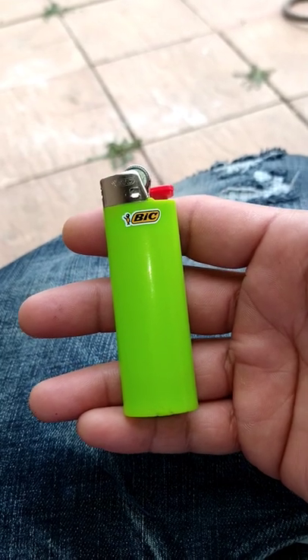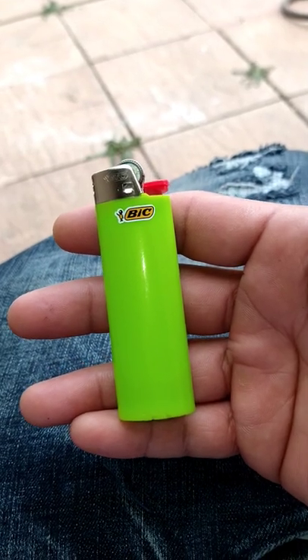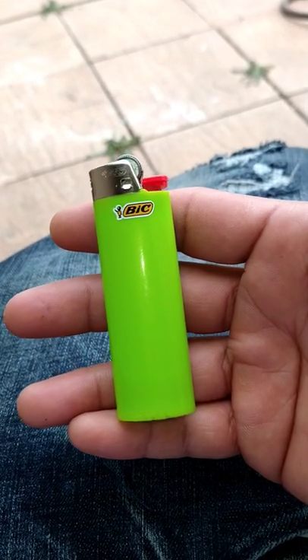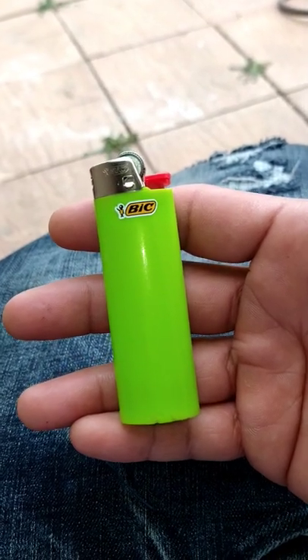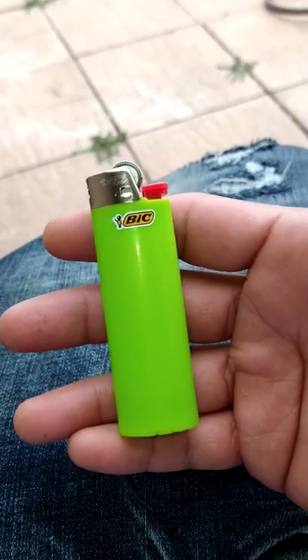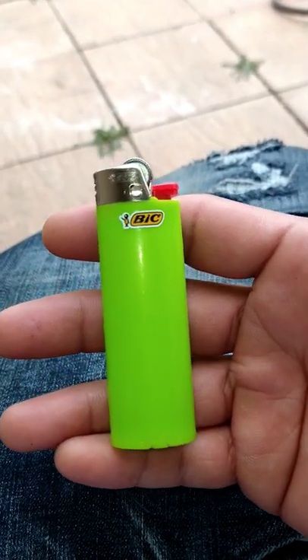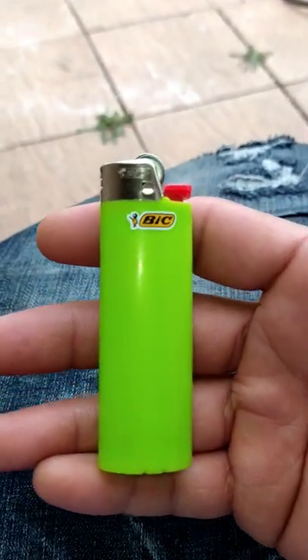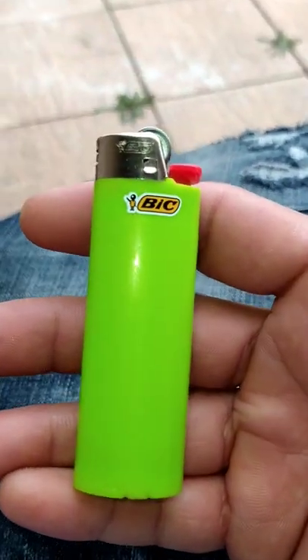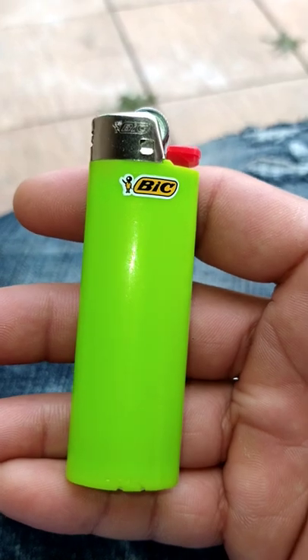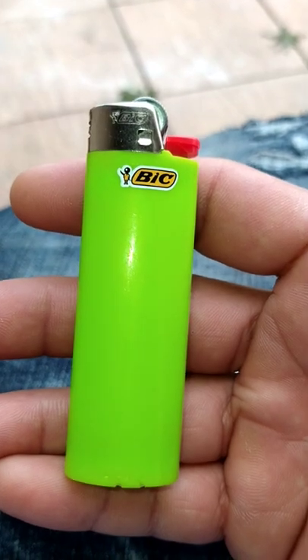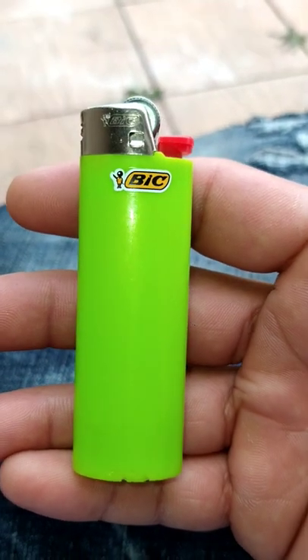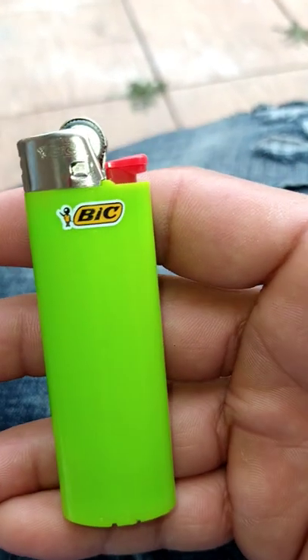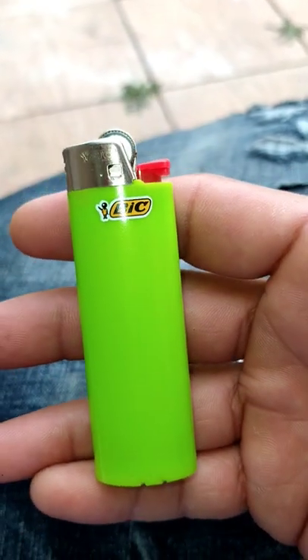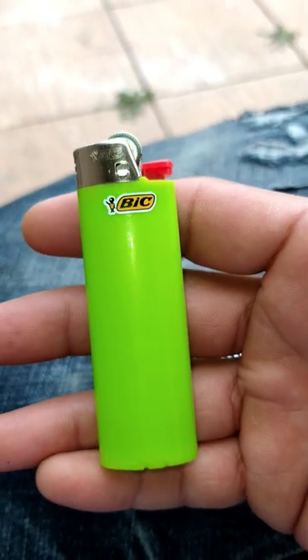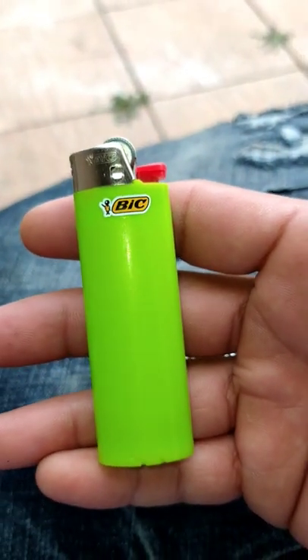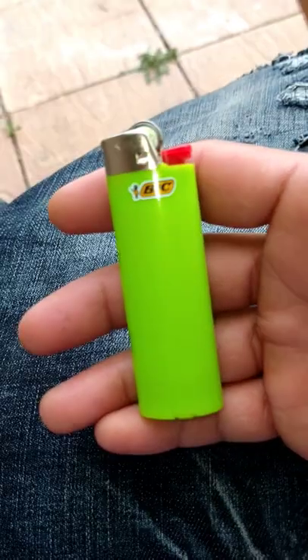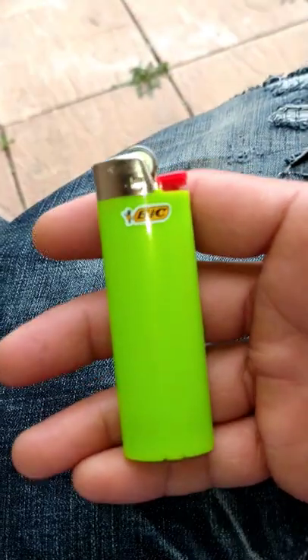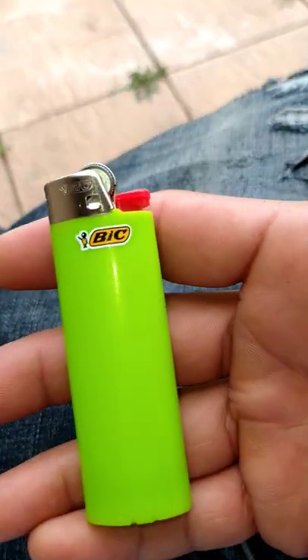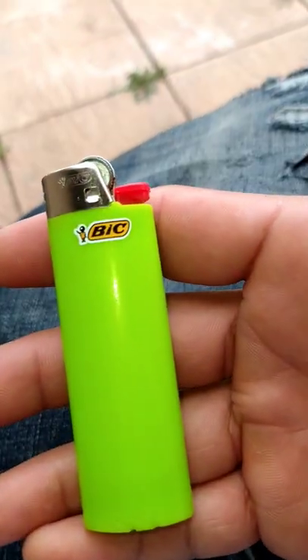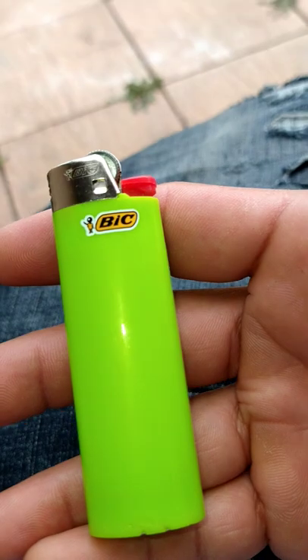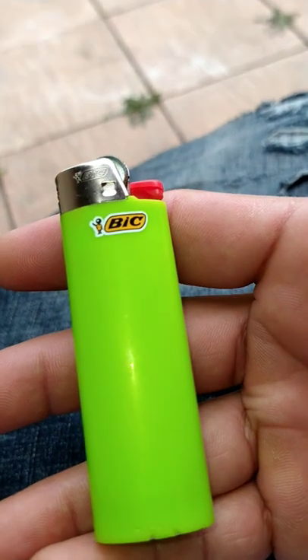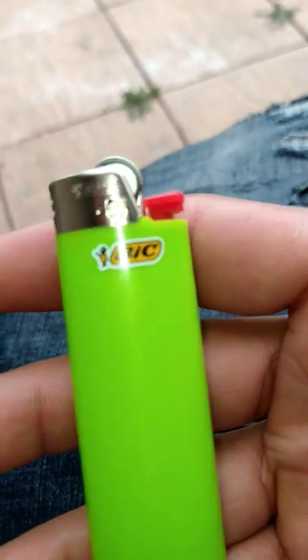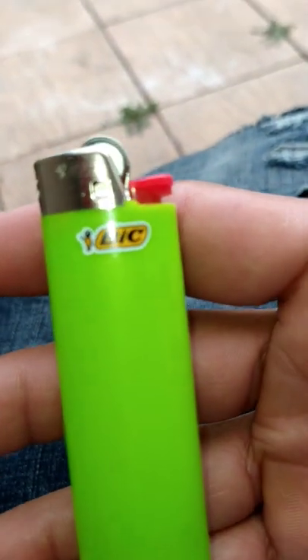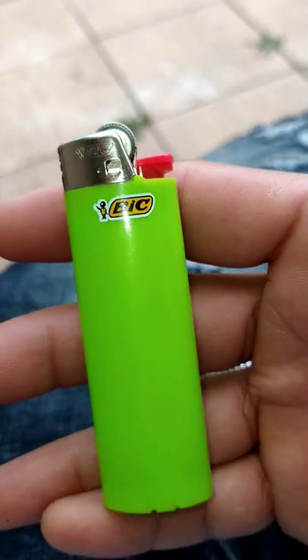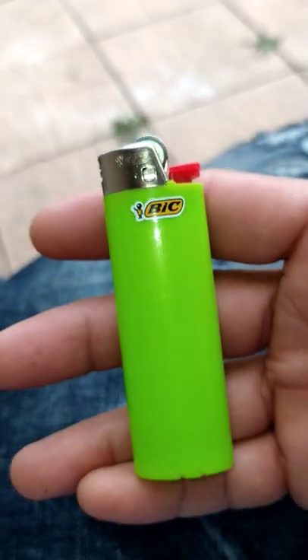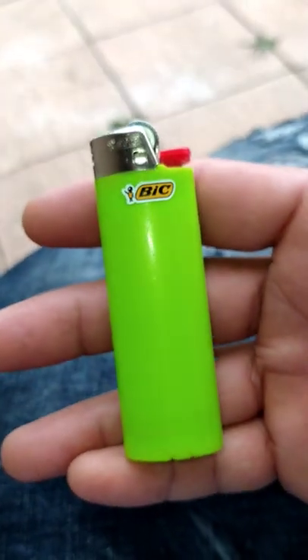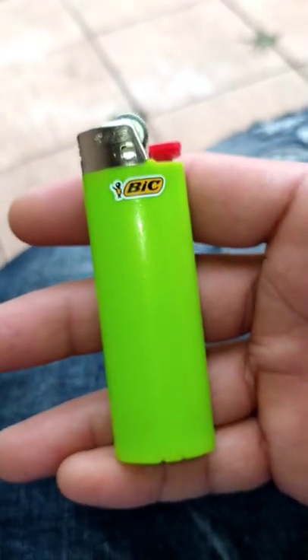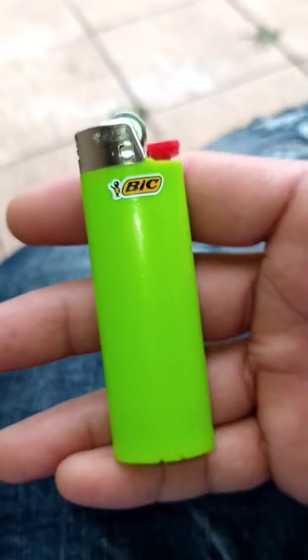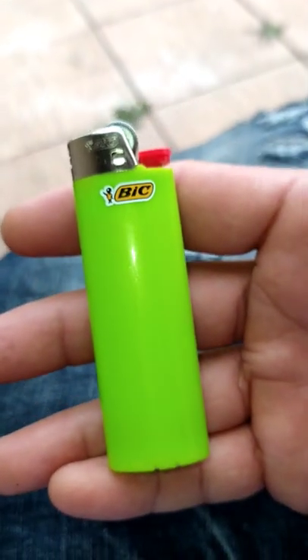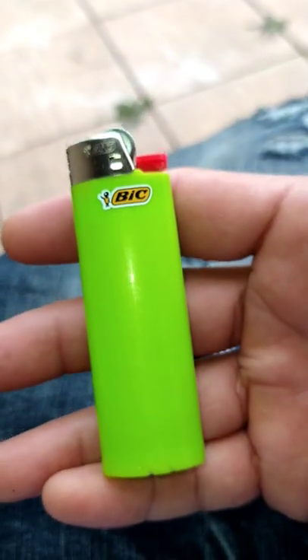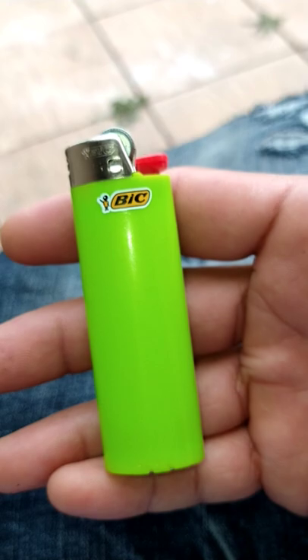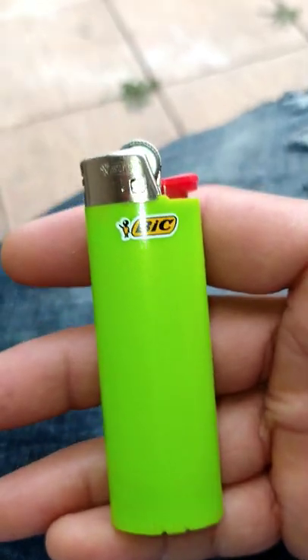Today I'm going to be talking about how to use a big lighter. Like and subscribe to my channel, please. Right here I have a big lighter — it's one of the bigger ones you could buy at a corner store or any store basically.